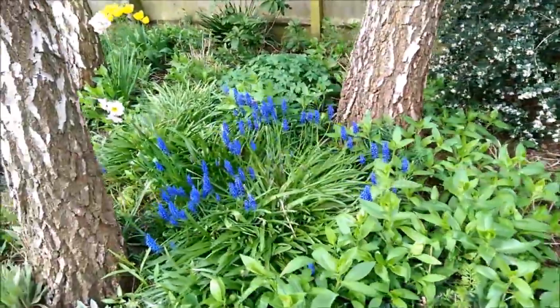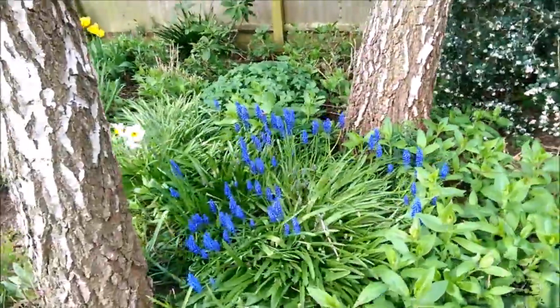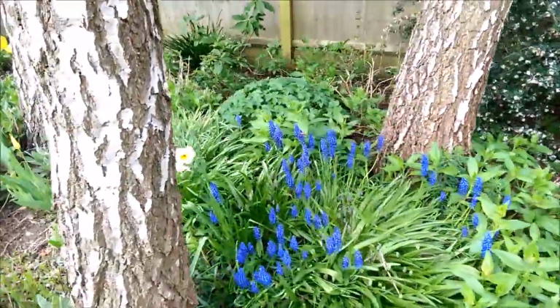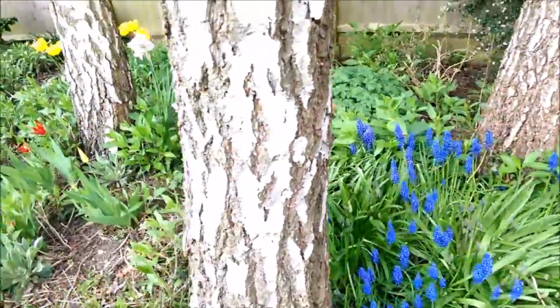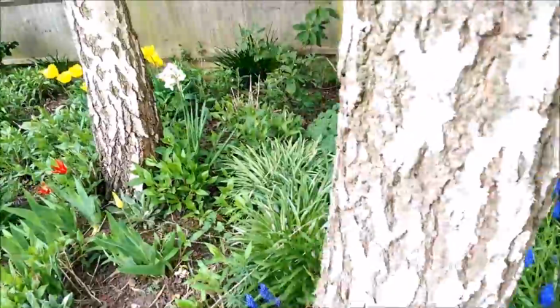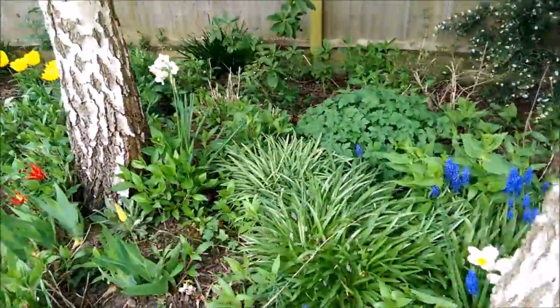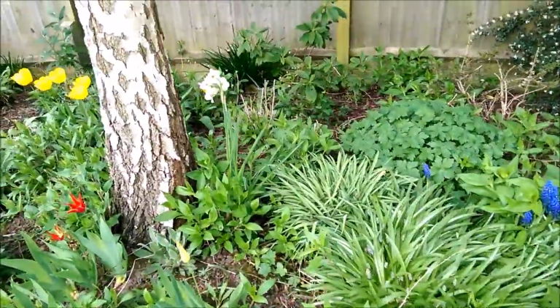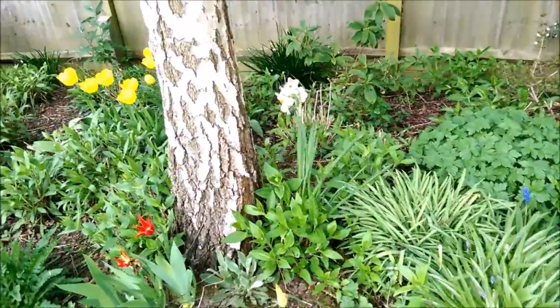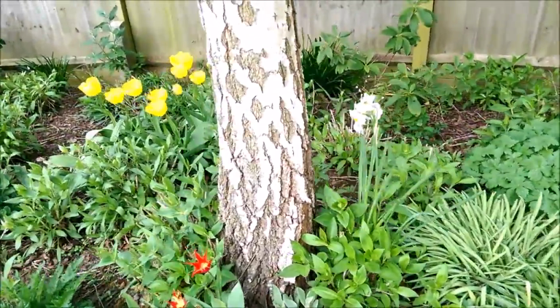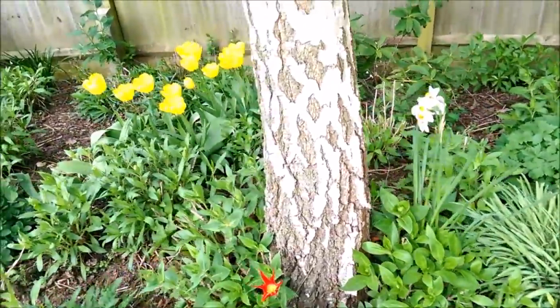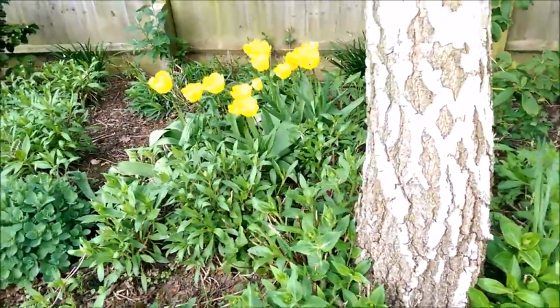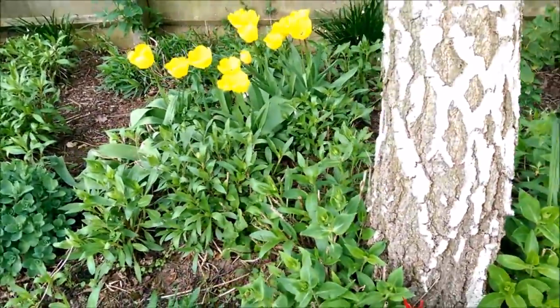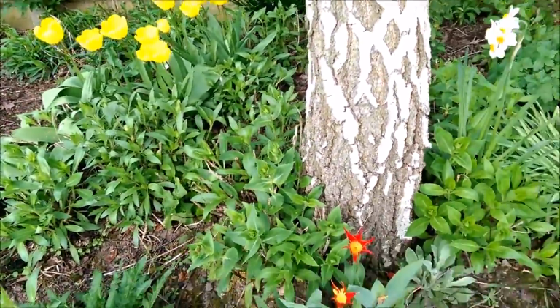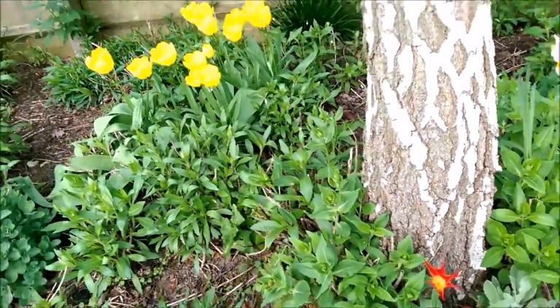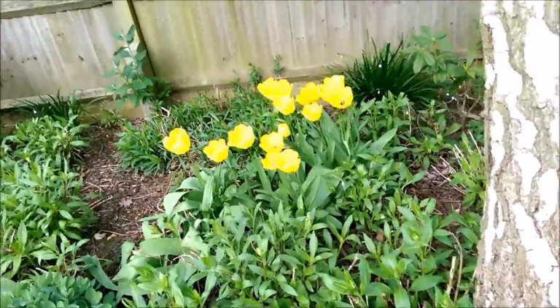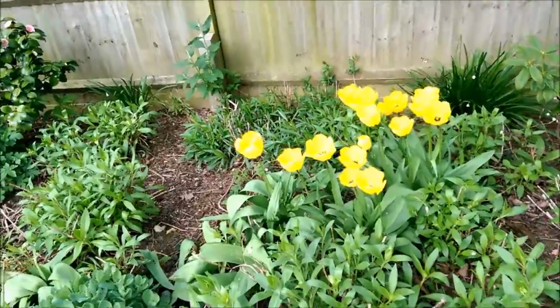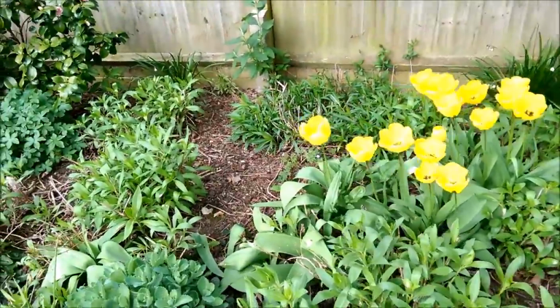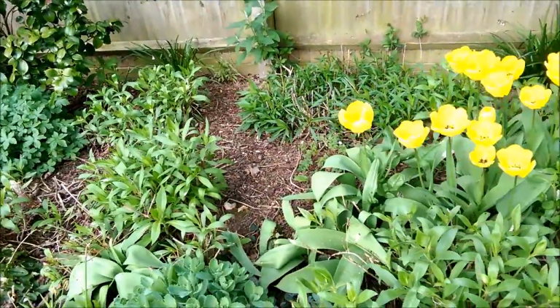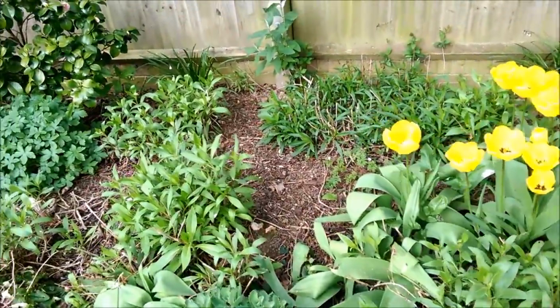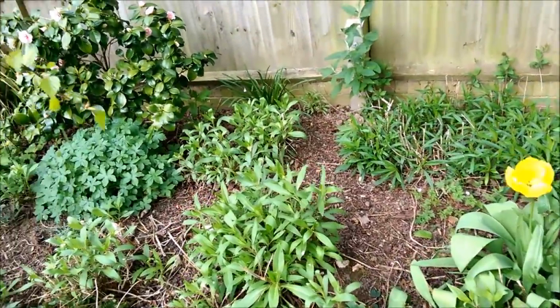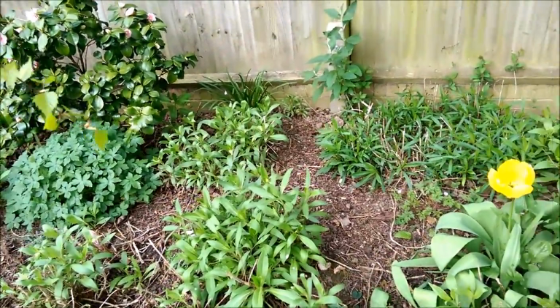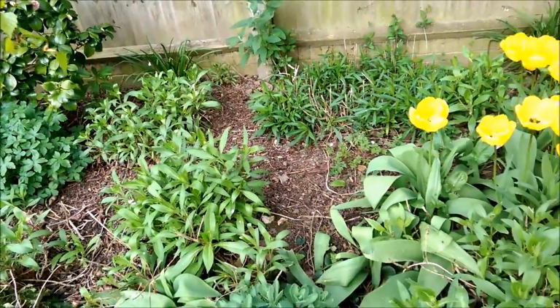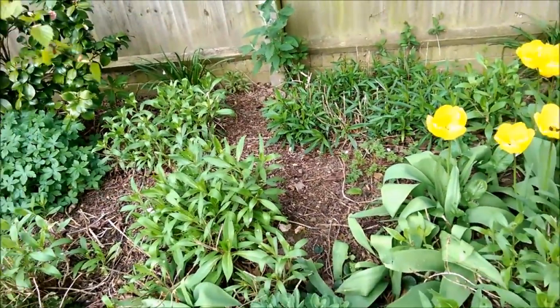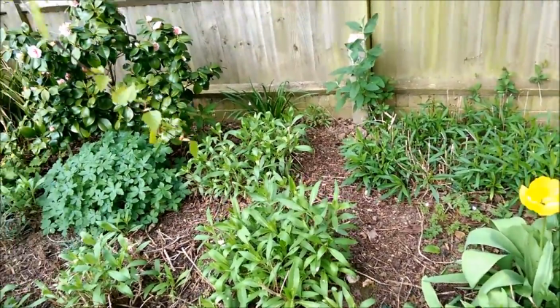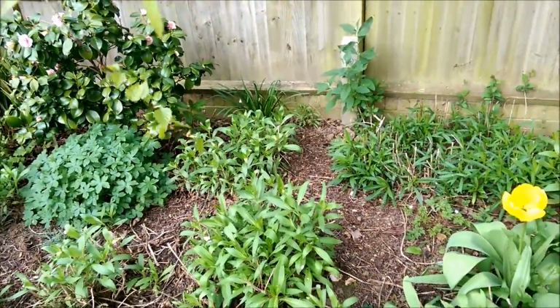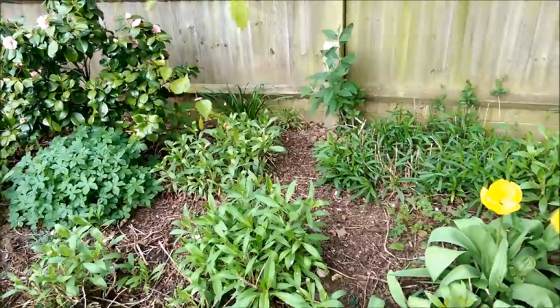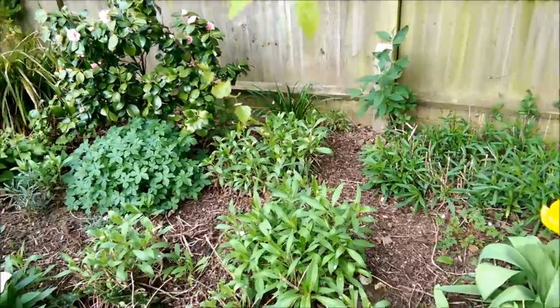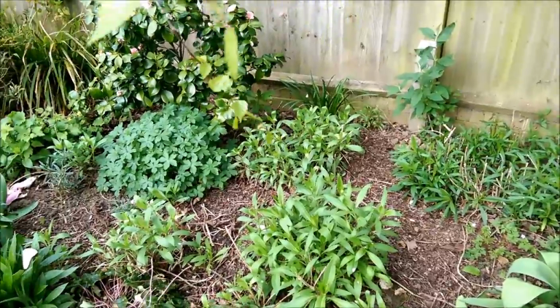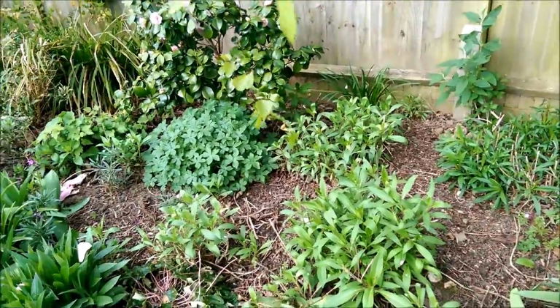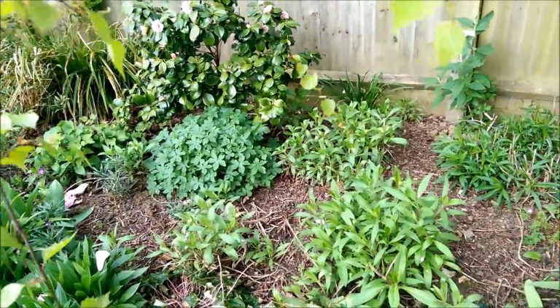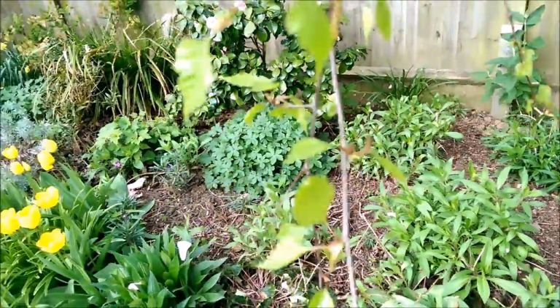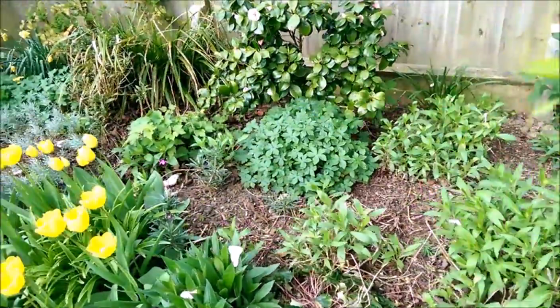Obviously some trees here — birds love that sort of thing for cover. There's plenty of open flowers at different times of the year that are good for insects, for the pollen, nectar and so on.